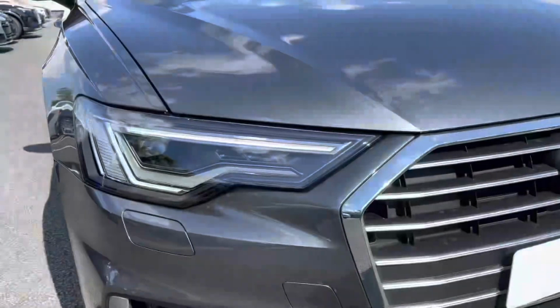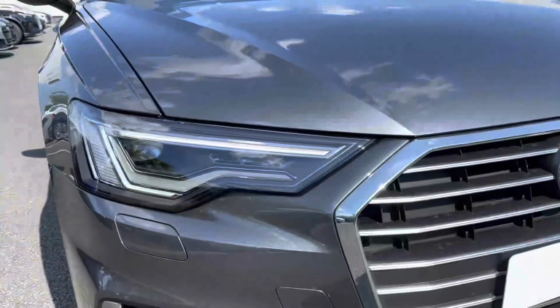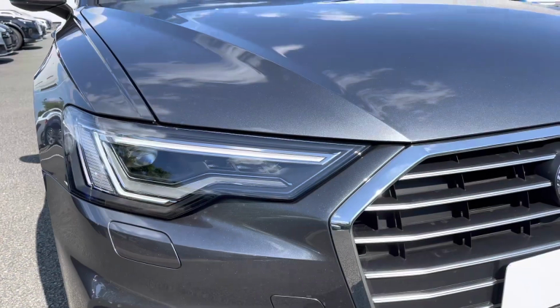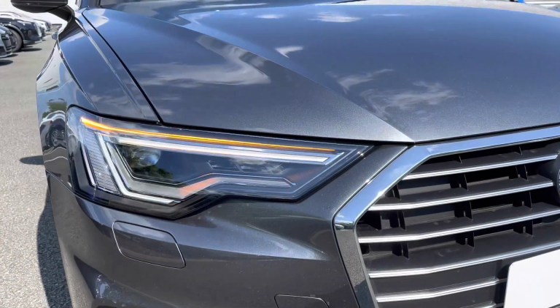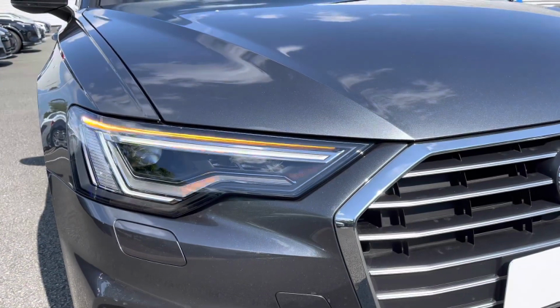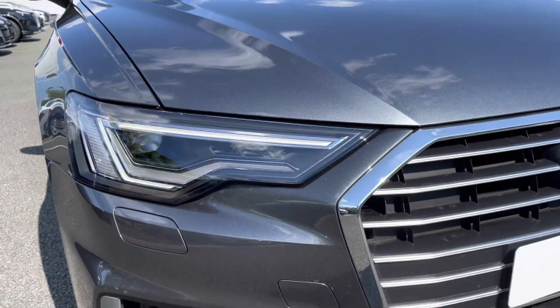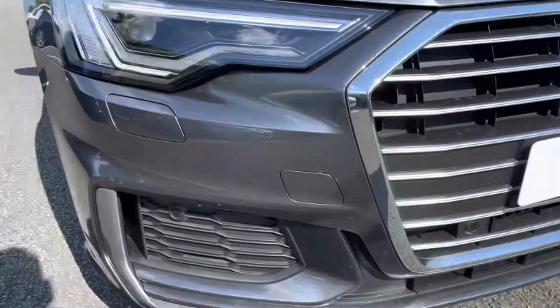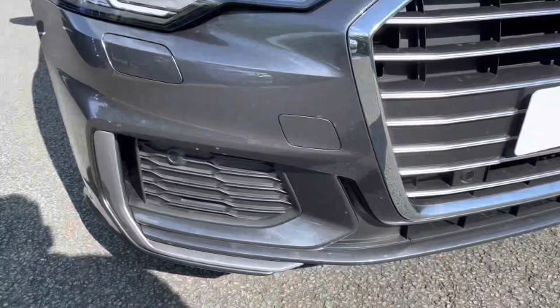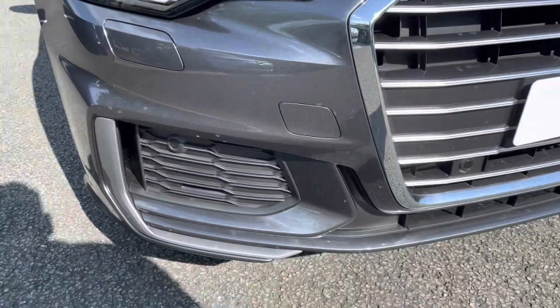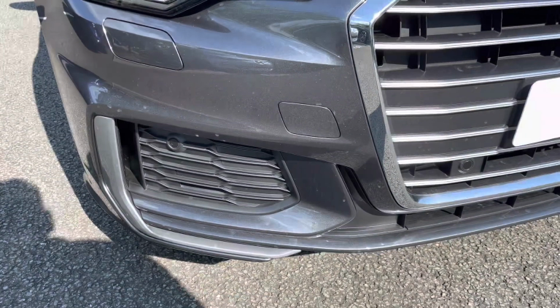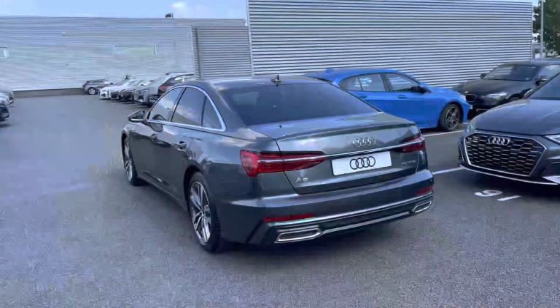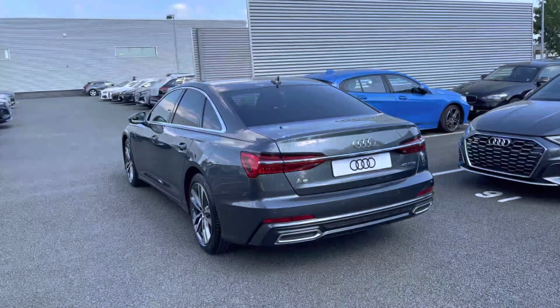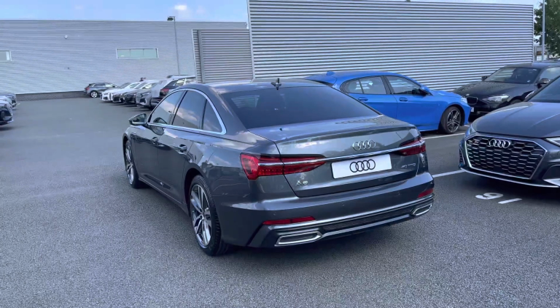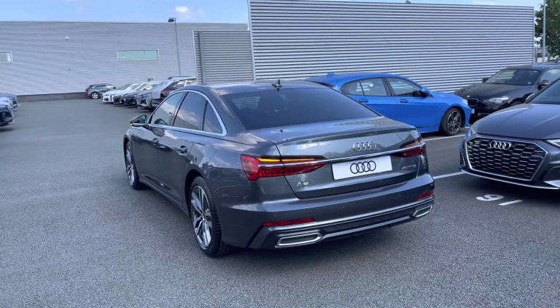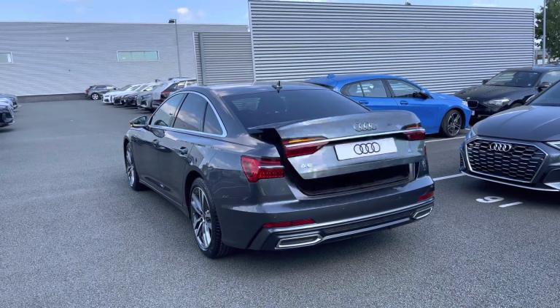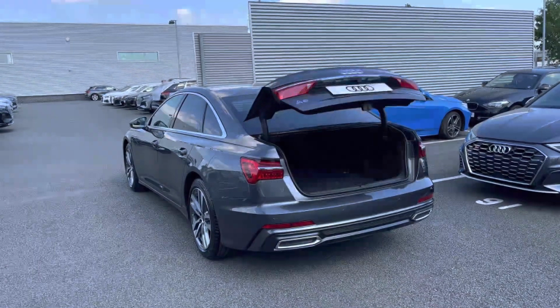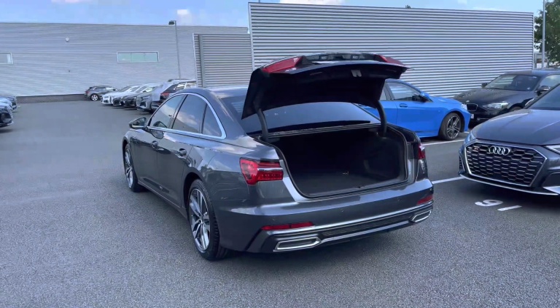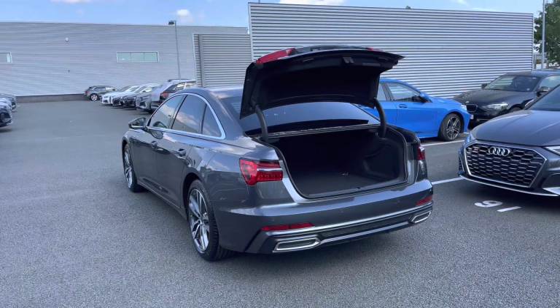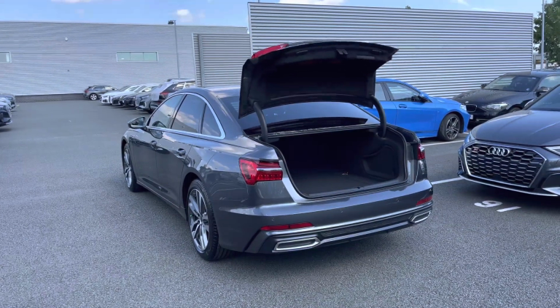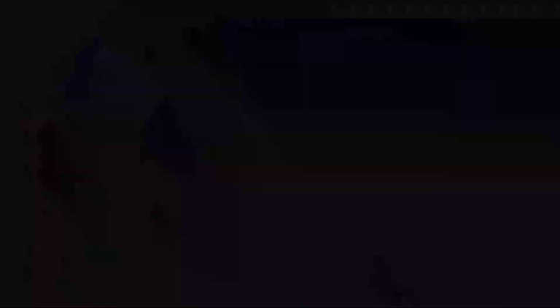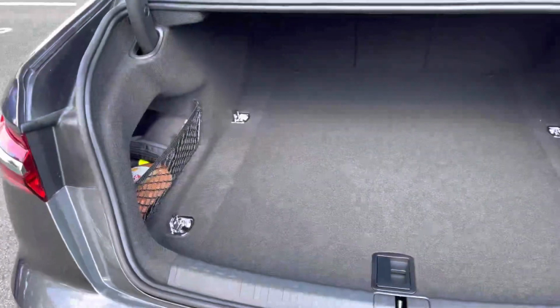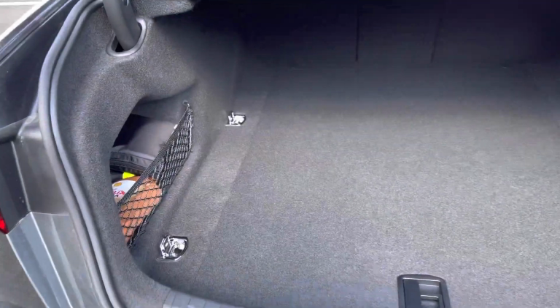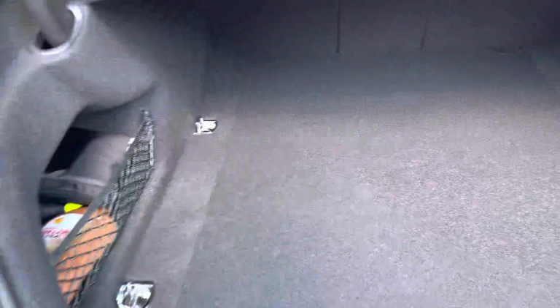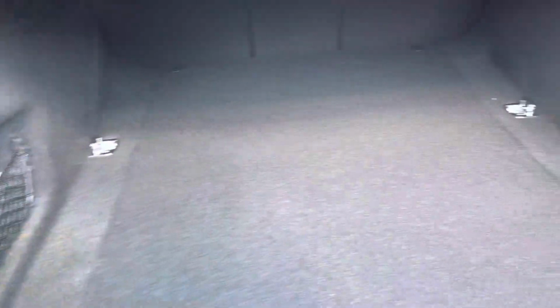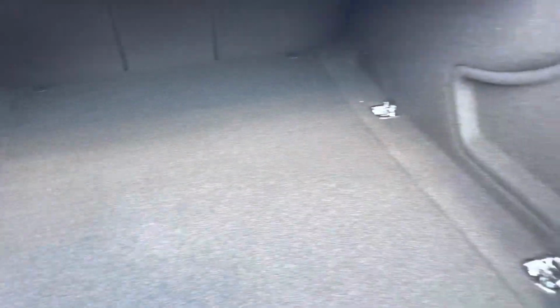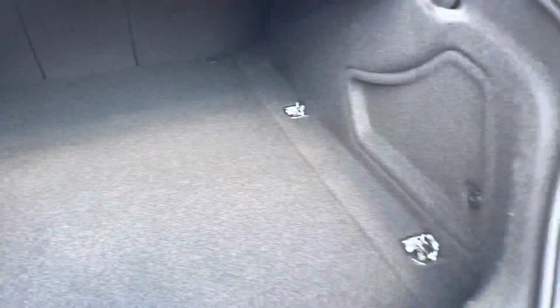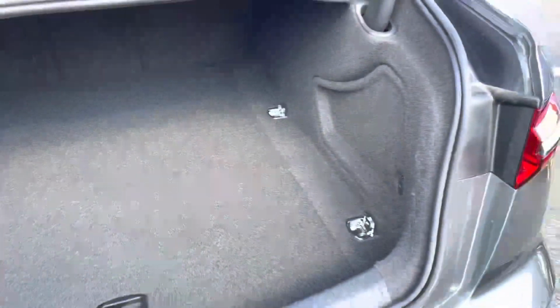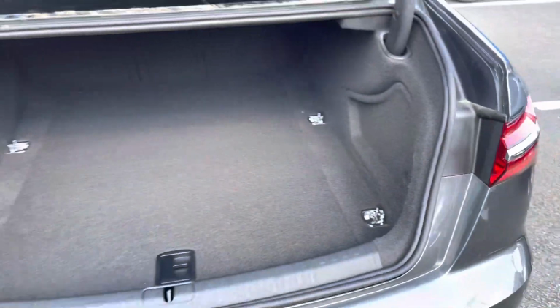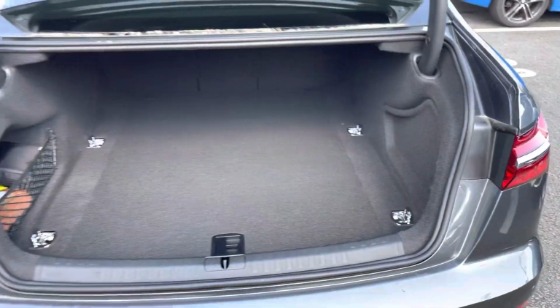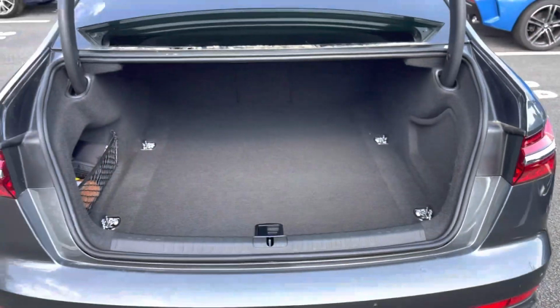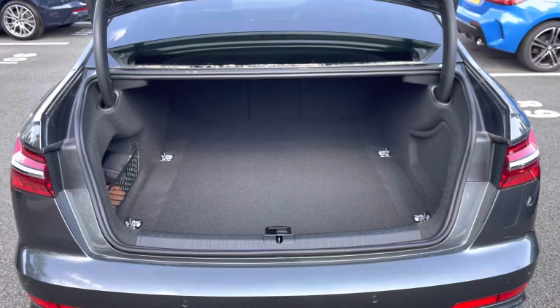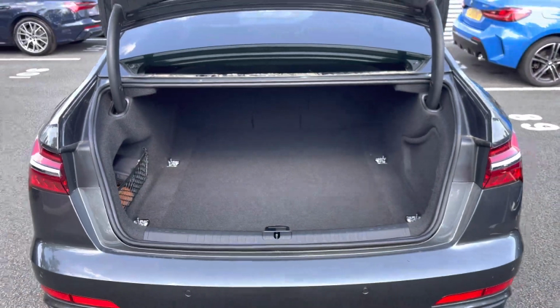Matrix LED headlights provide fantastic visibility on those darker journeys, alongside front parking sensors. The boot can be conveniently opened using two clicks of a button on the key, greeting you with a practical amount of space — ideal for items such as golf clubs or luggage for your weekend getaways.